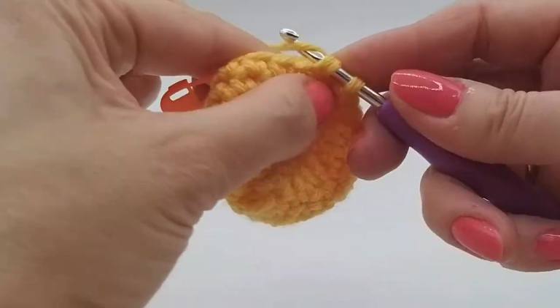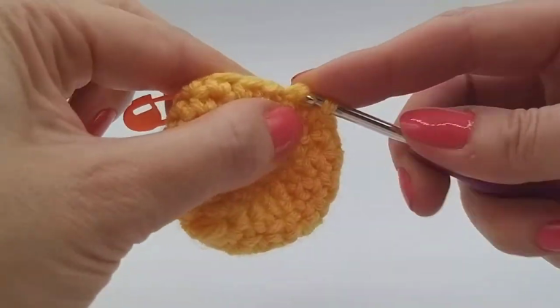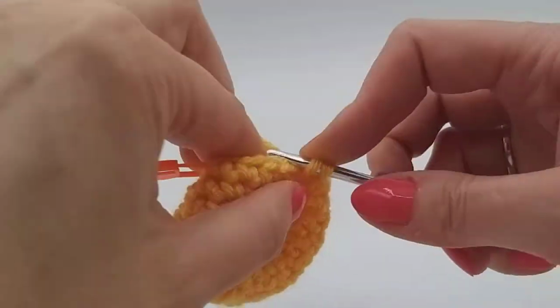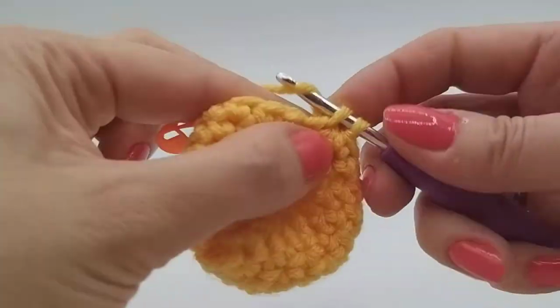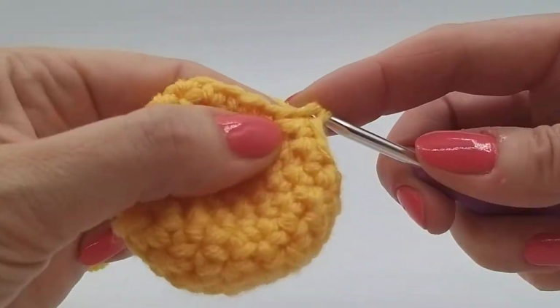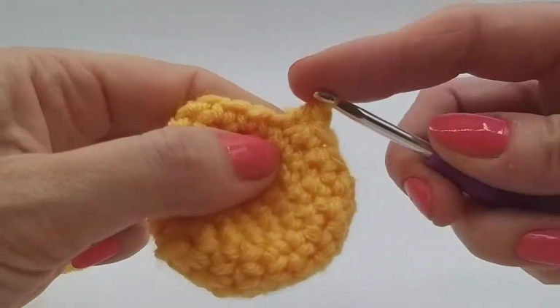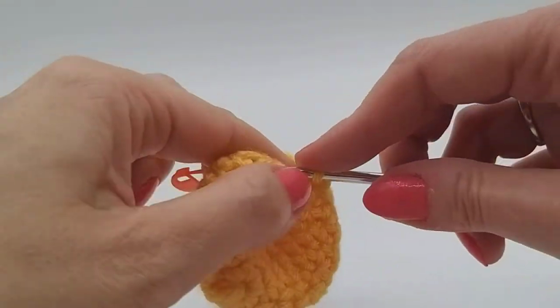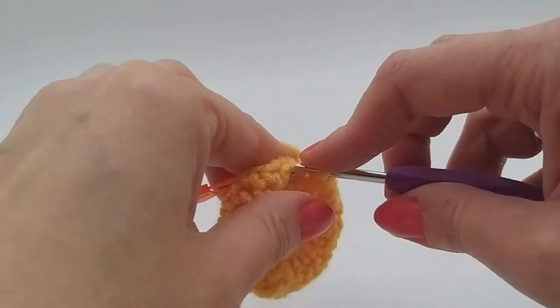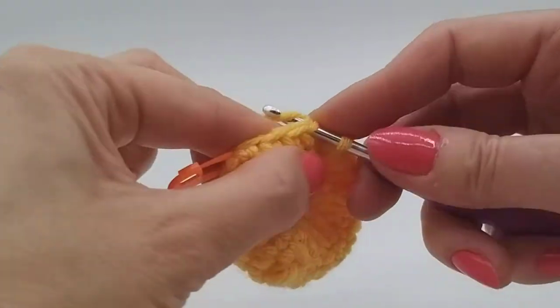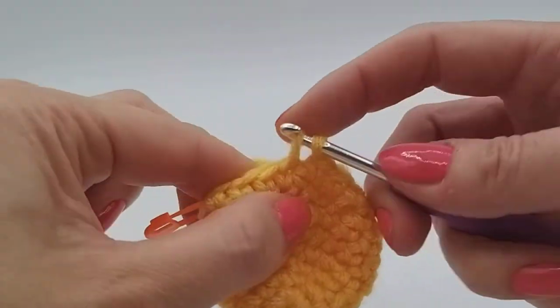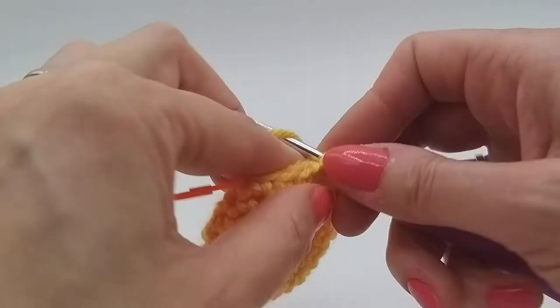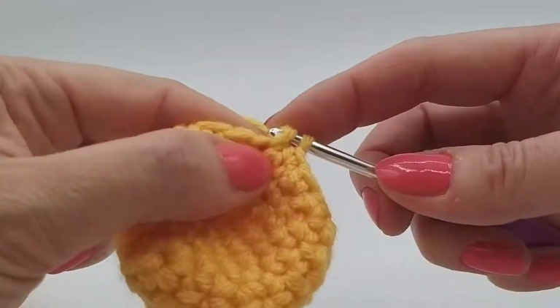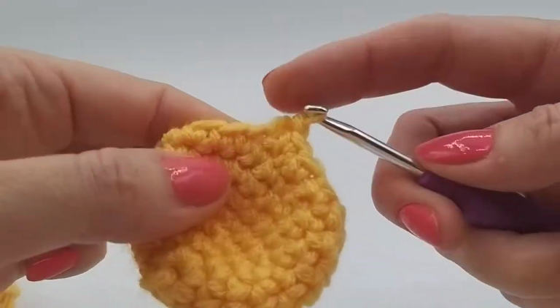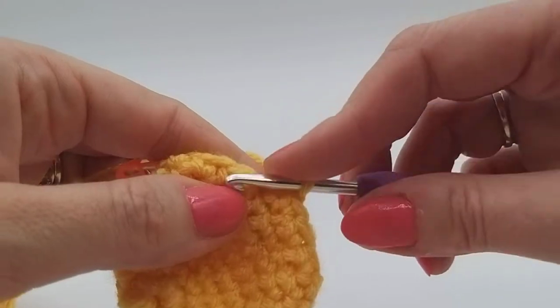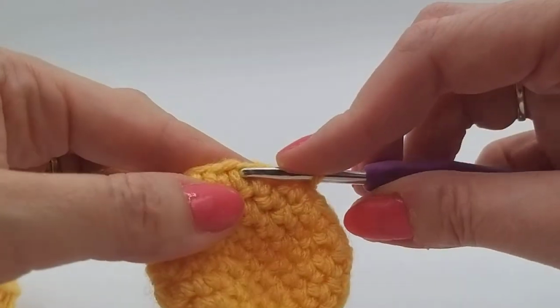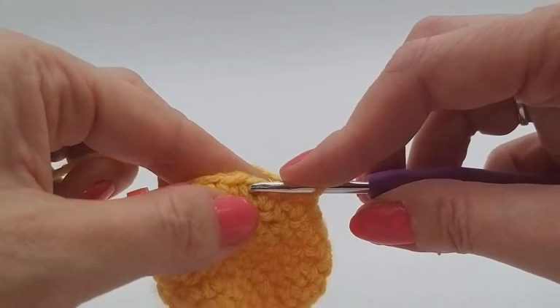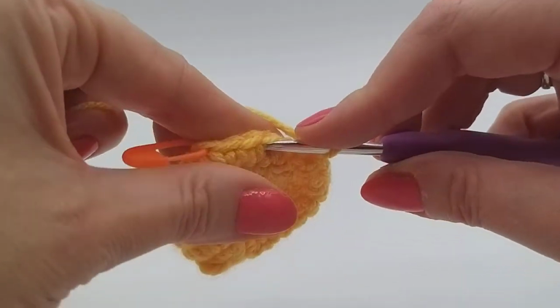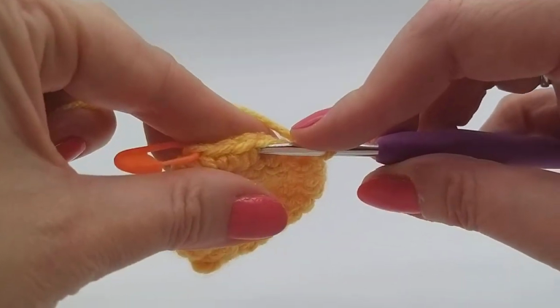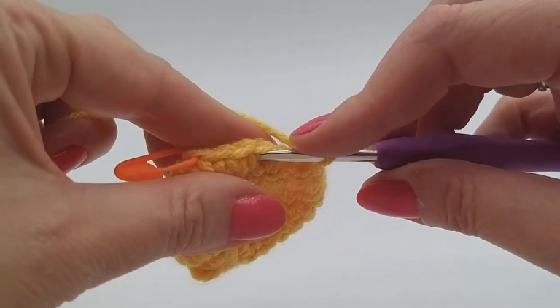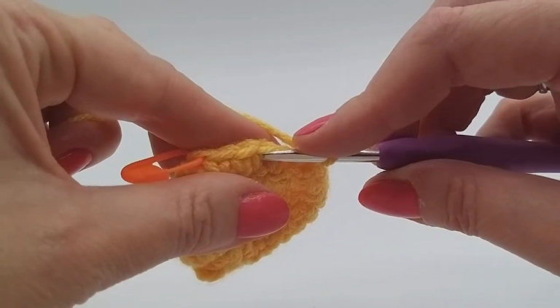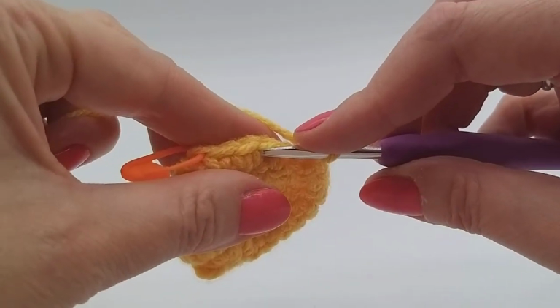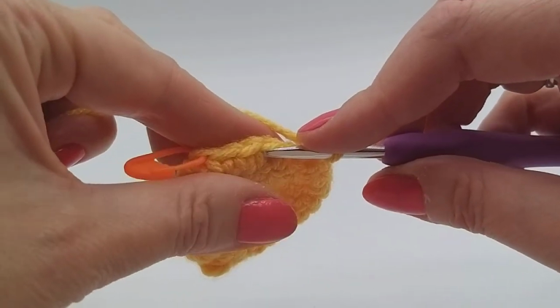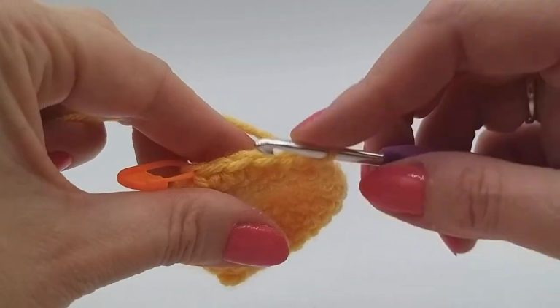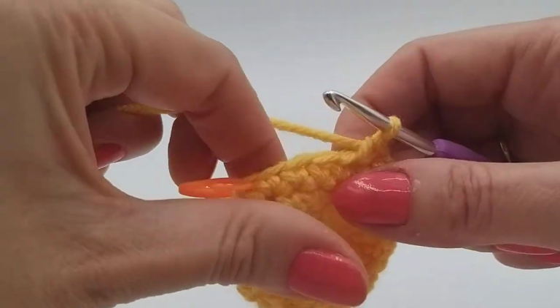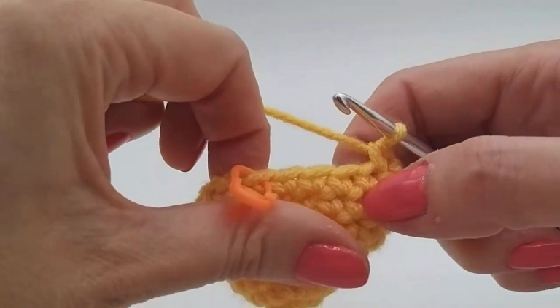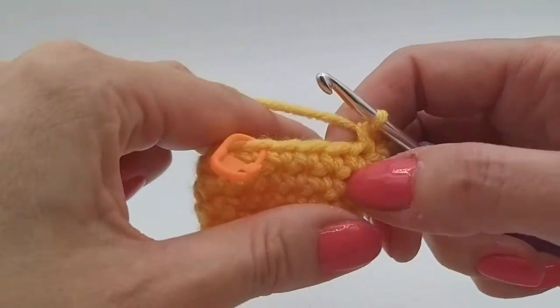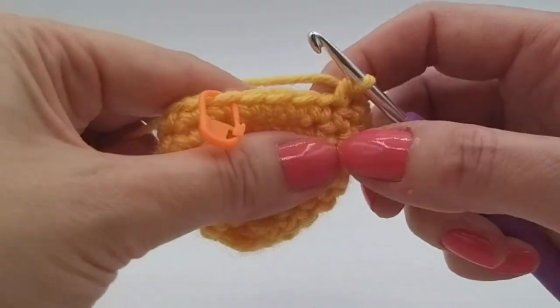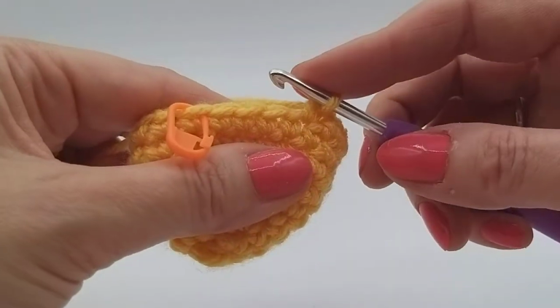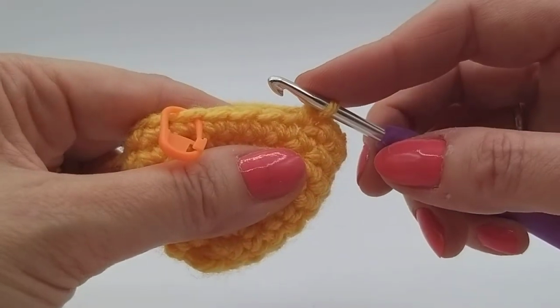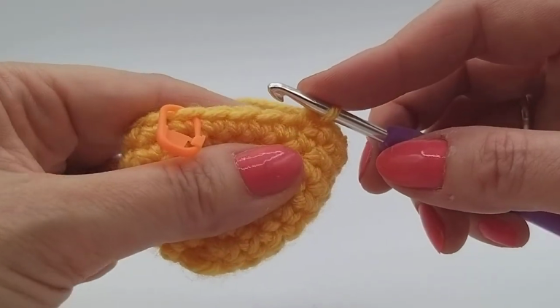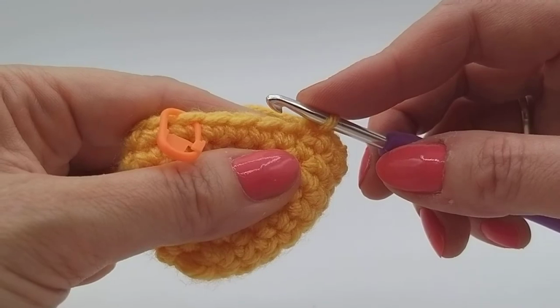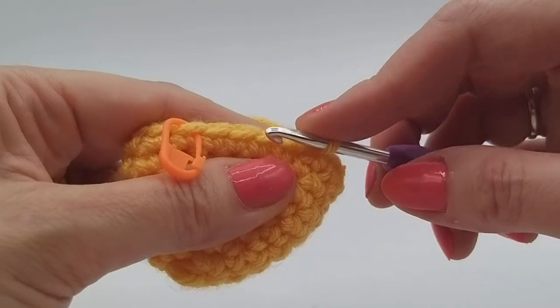So if you're a beginner, do count those V's all of the way around after each round, because otherwise it's so simple to lose track.